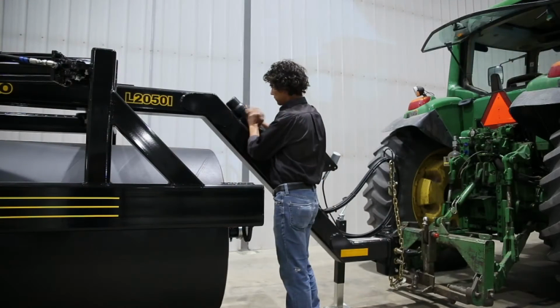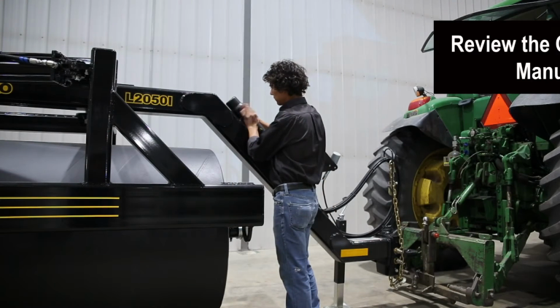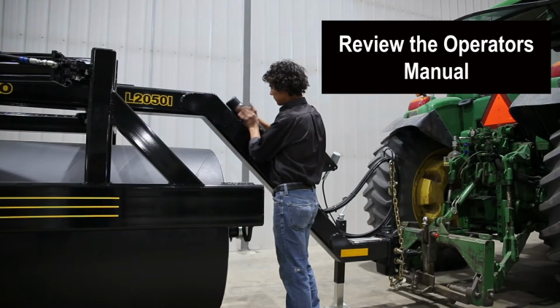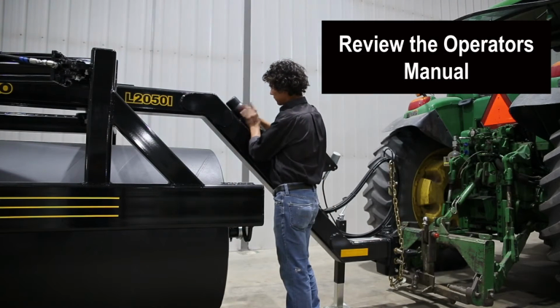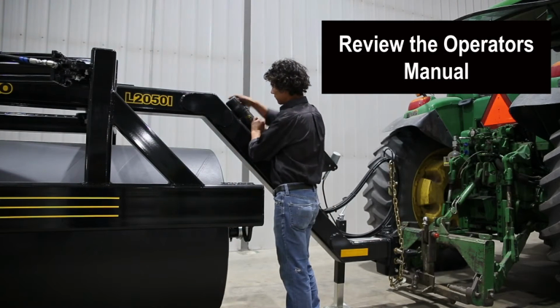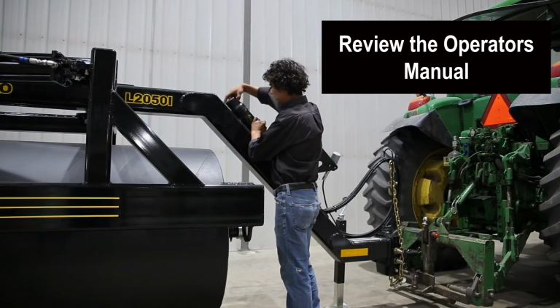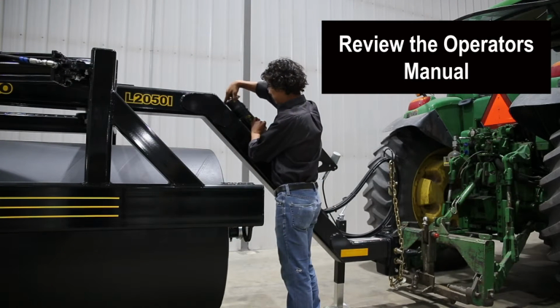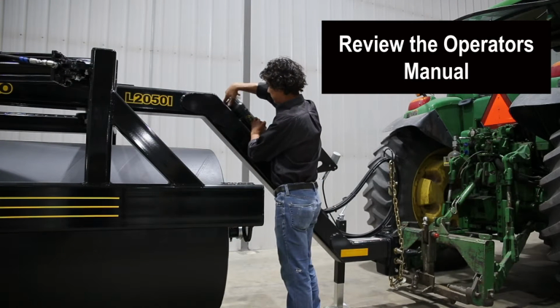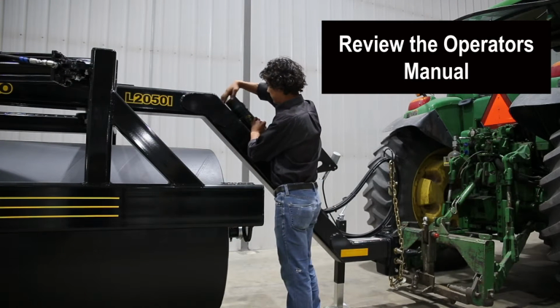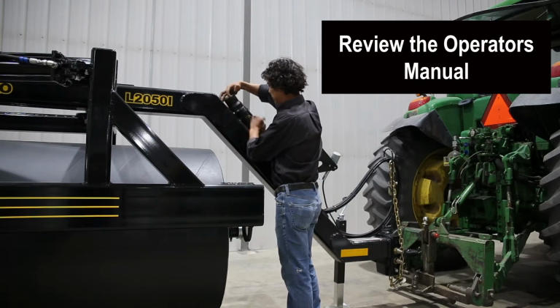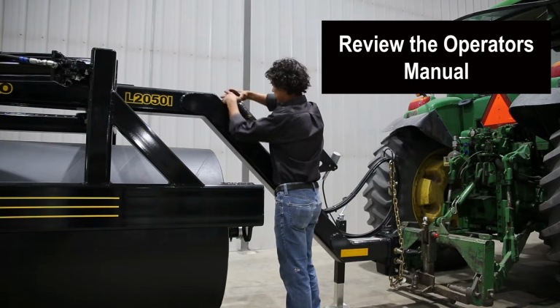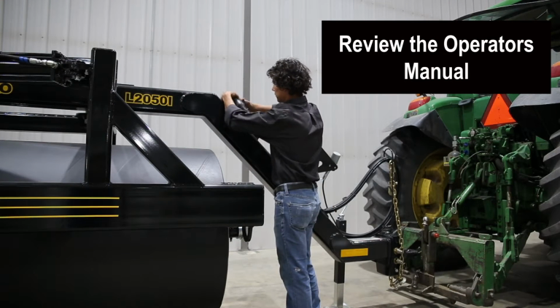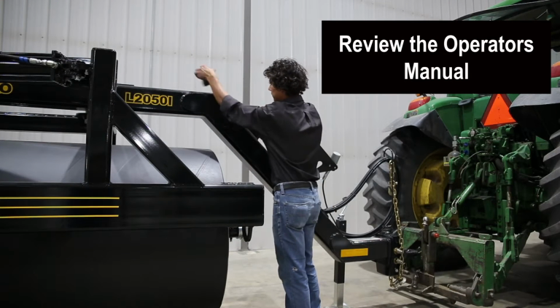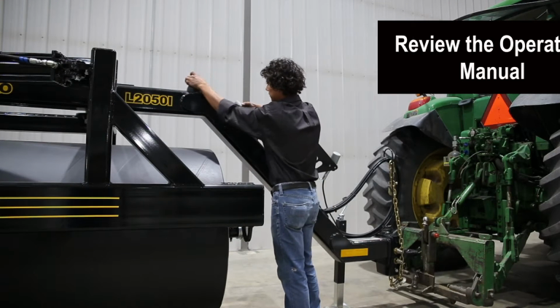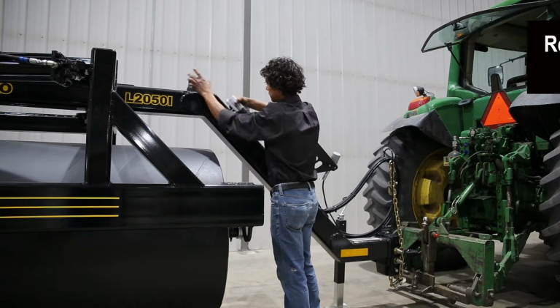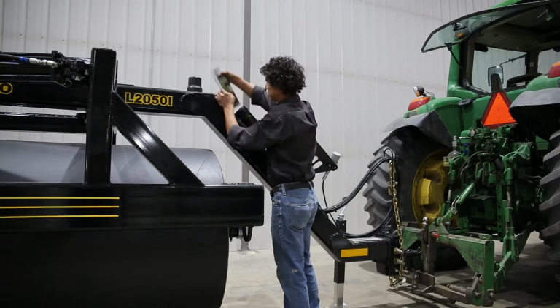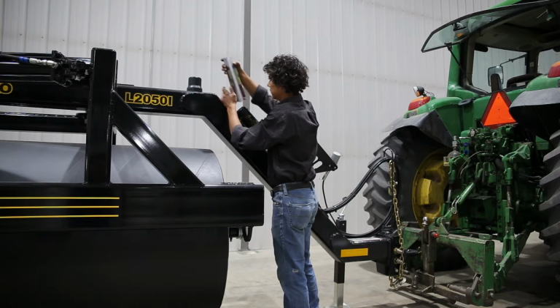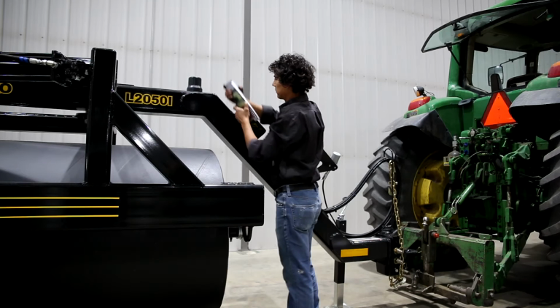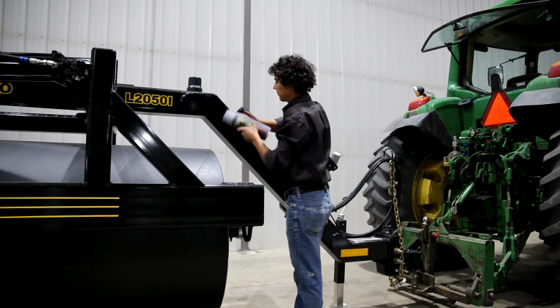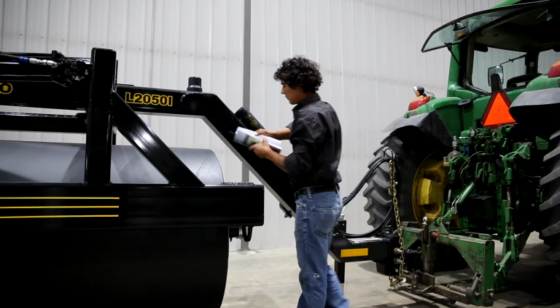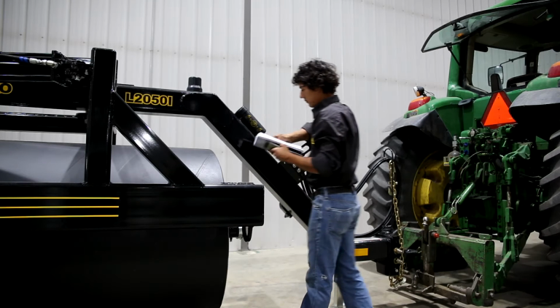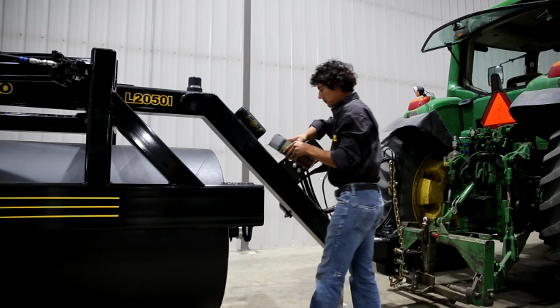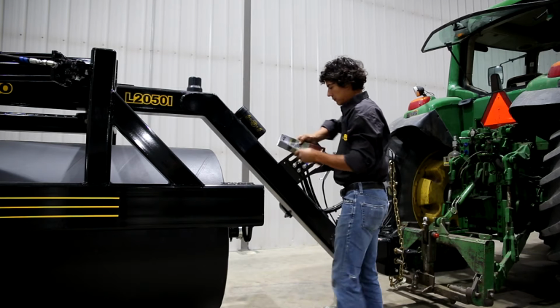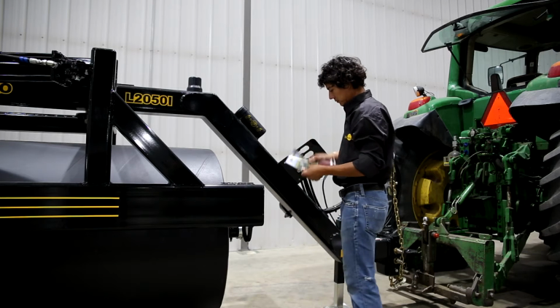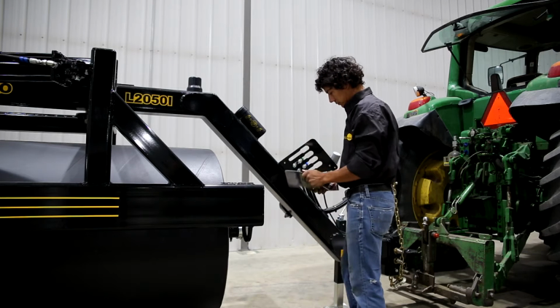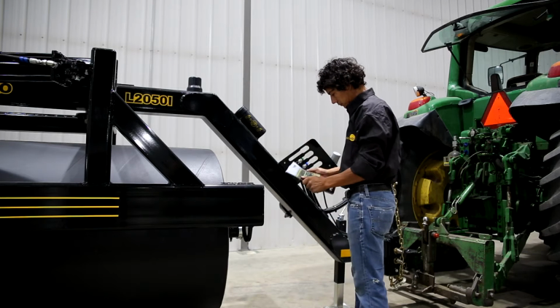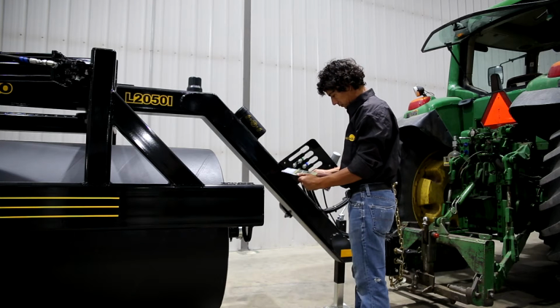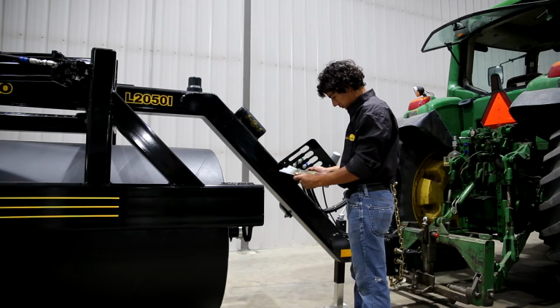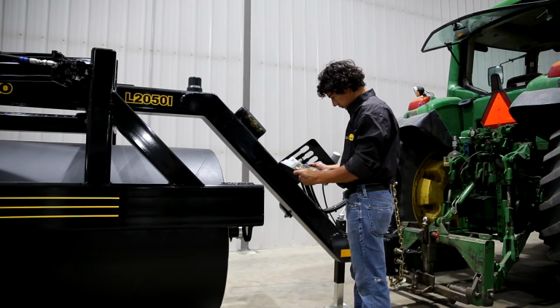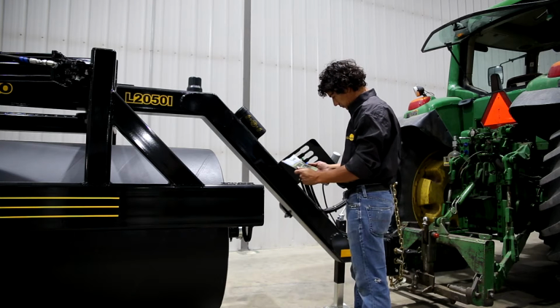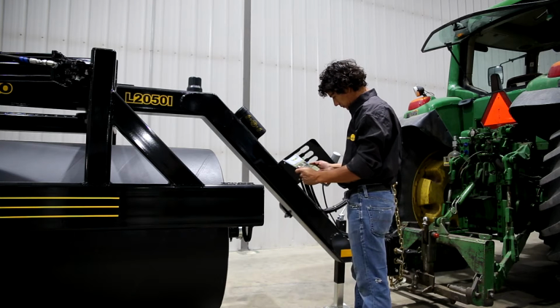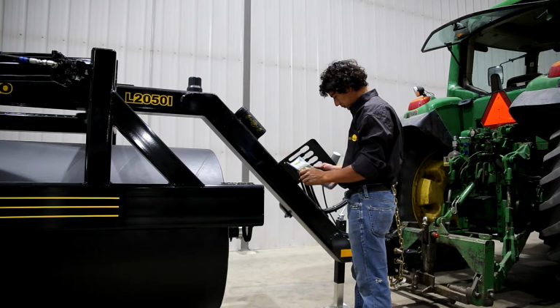Your inline land roller will come with an updated operator's manual. Be sure it is in the canister and that you review the manual prior to operating the machine.